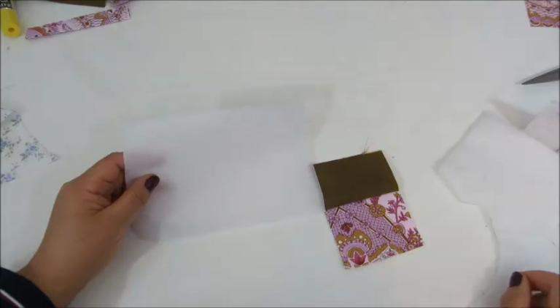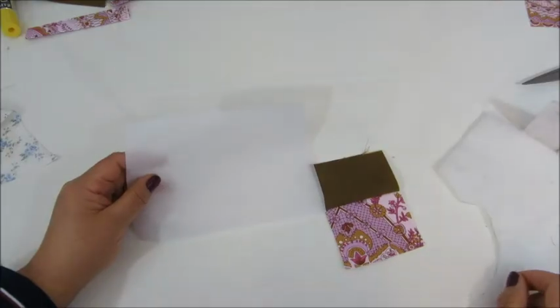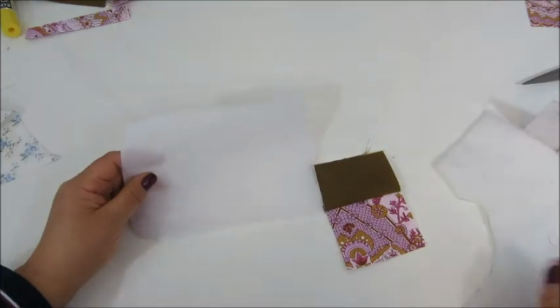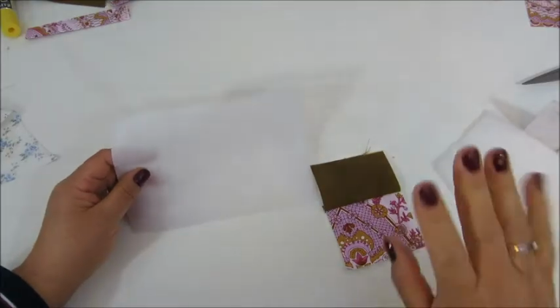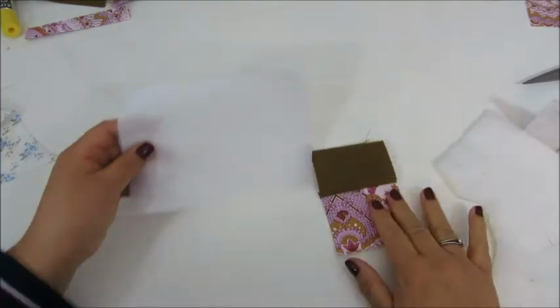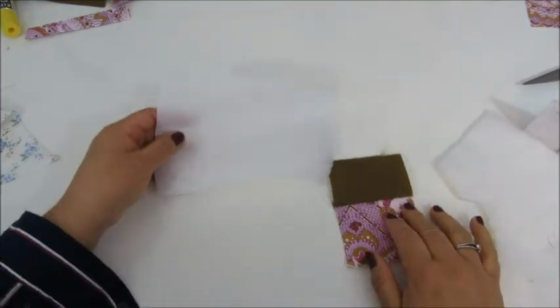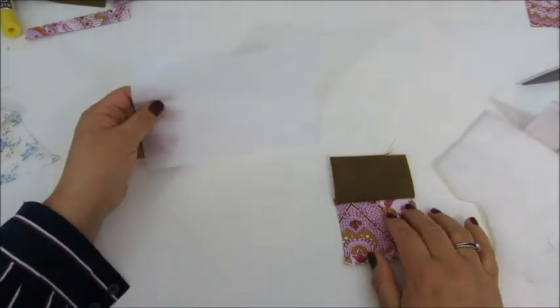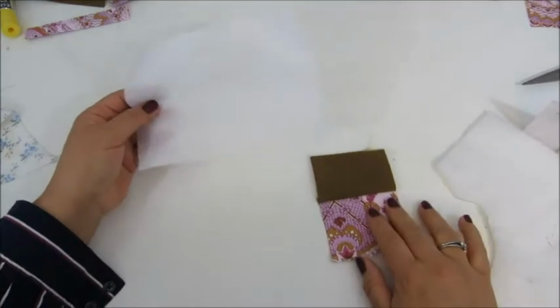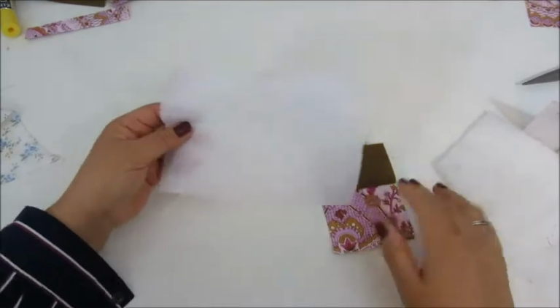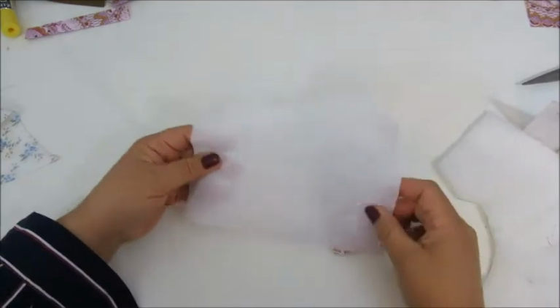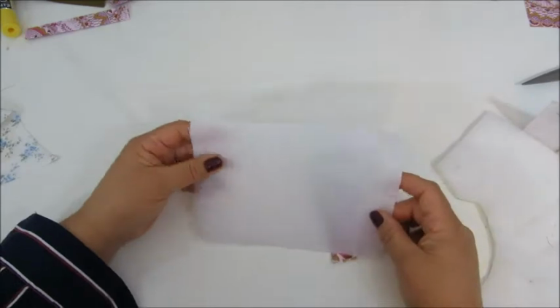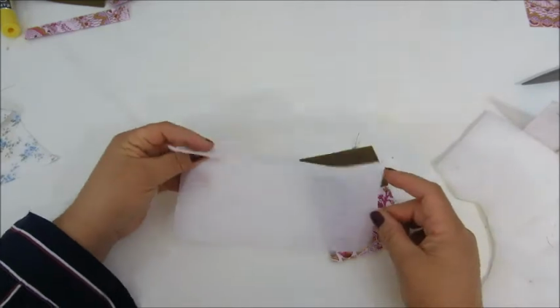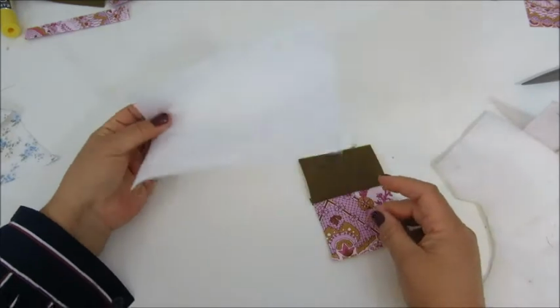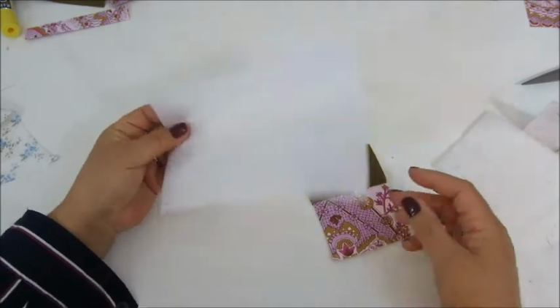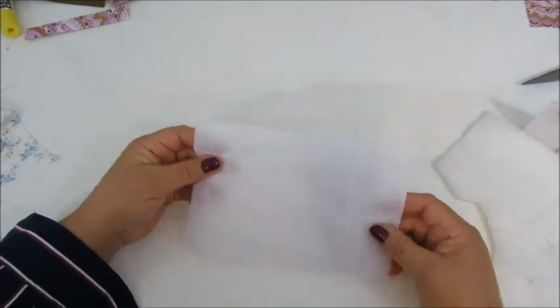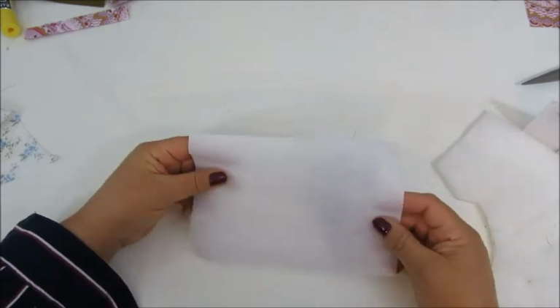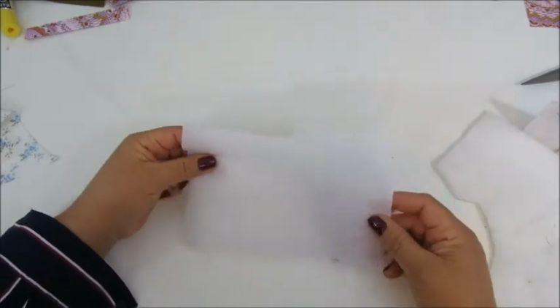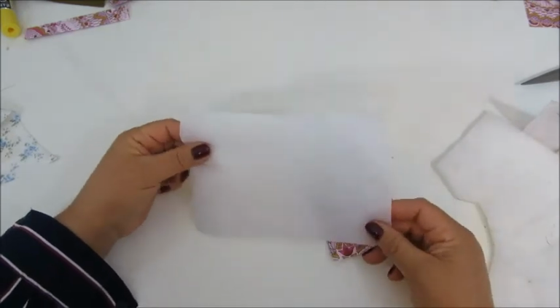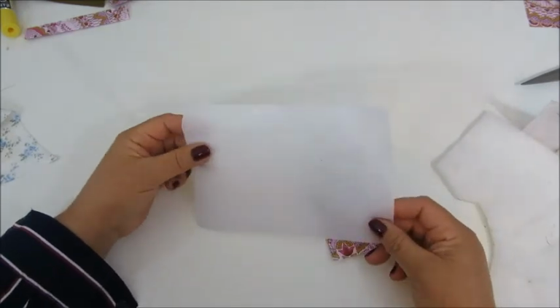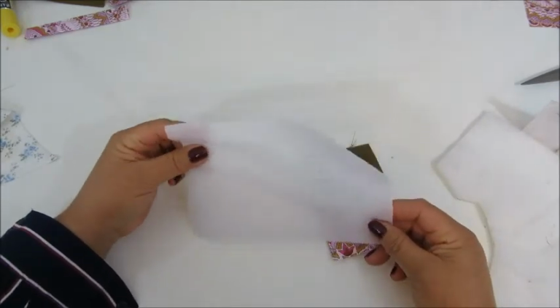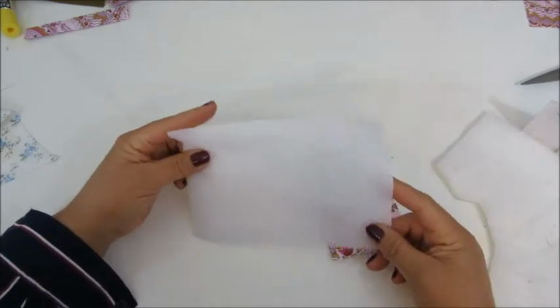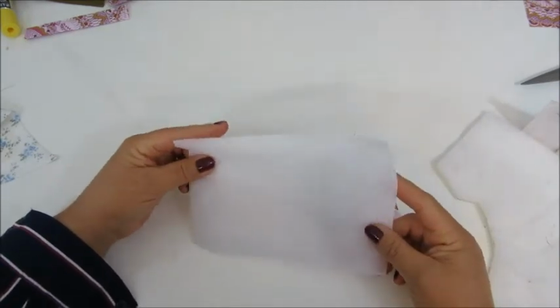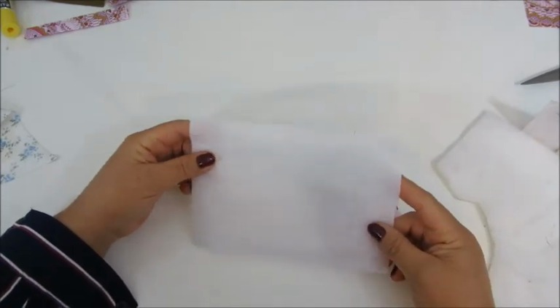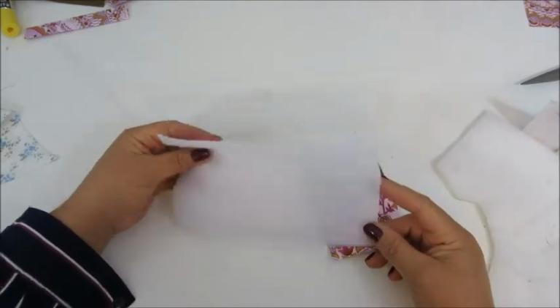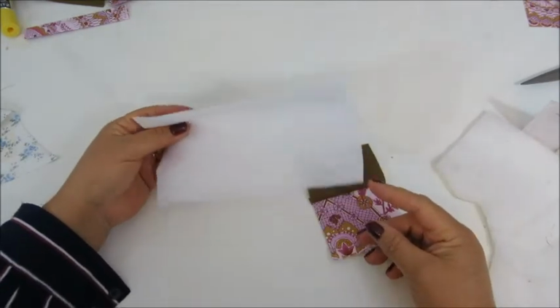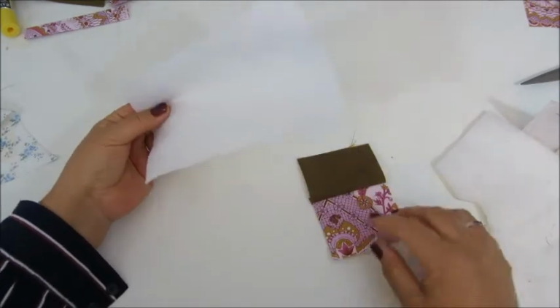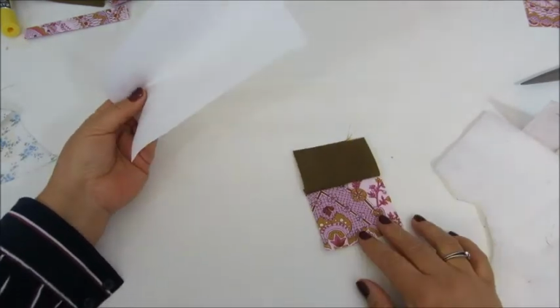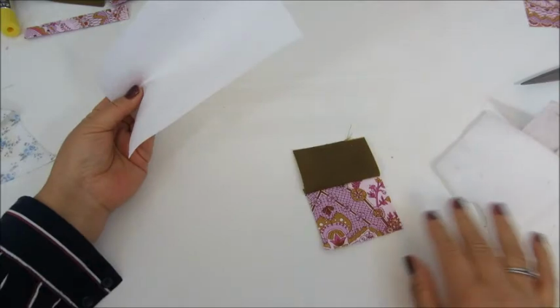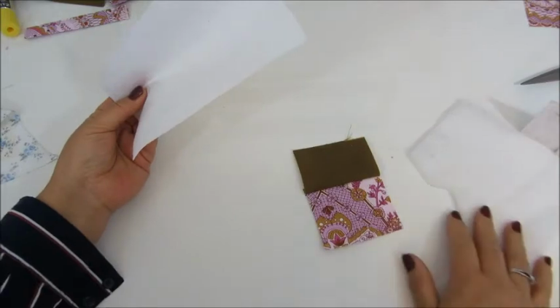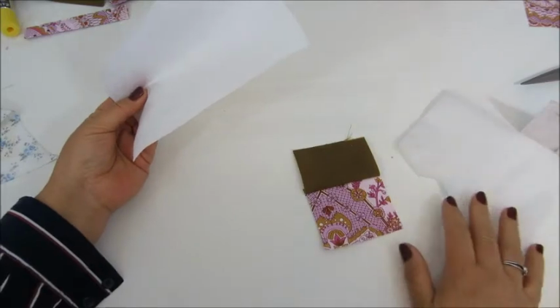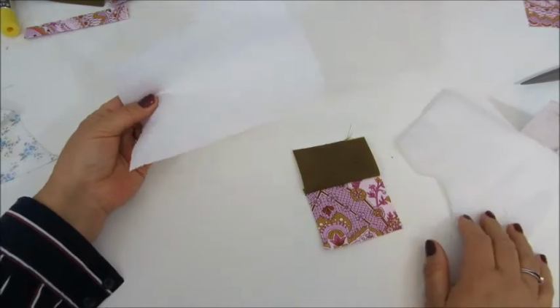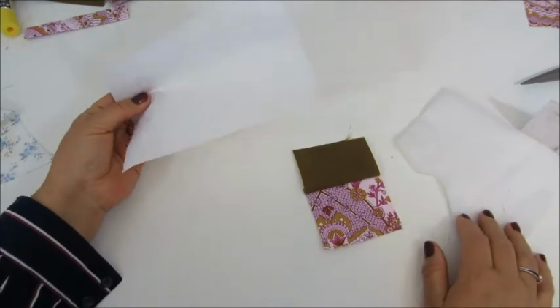Hi there! Many times people ask me about the interfacing or stabilizers that I use to make my handbags and purses.